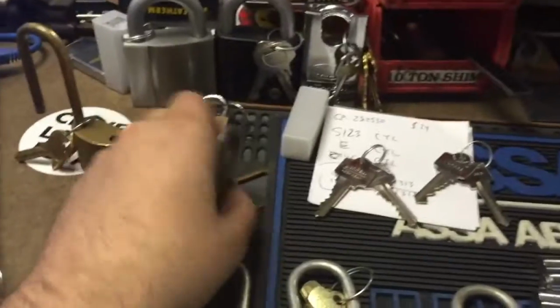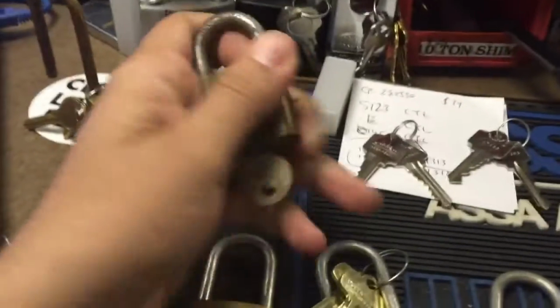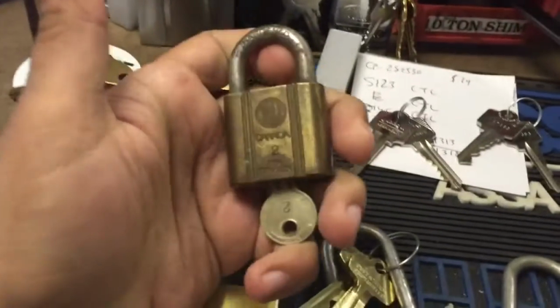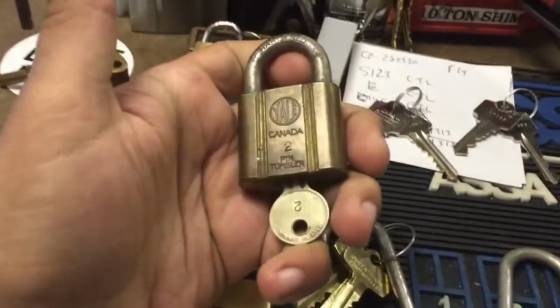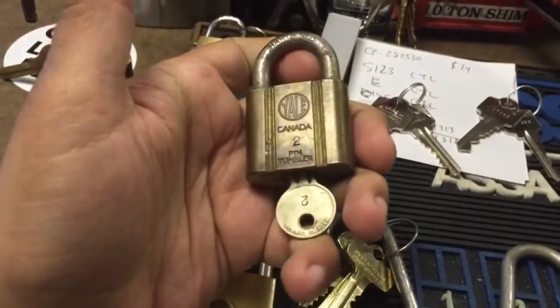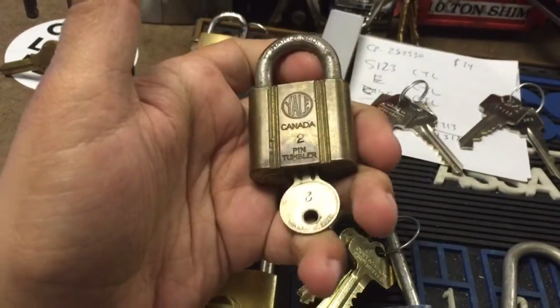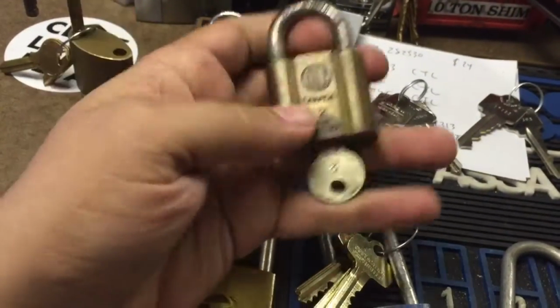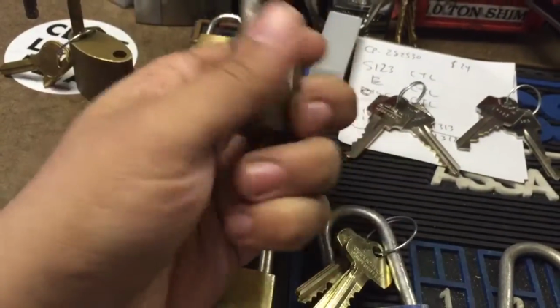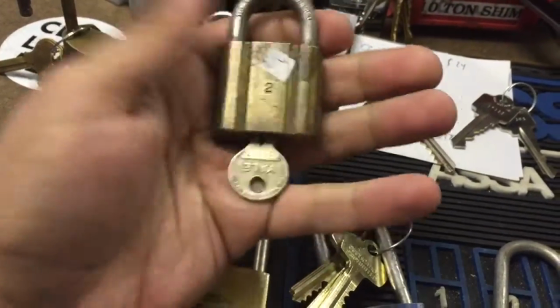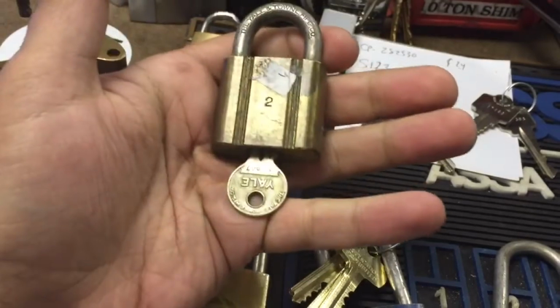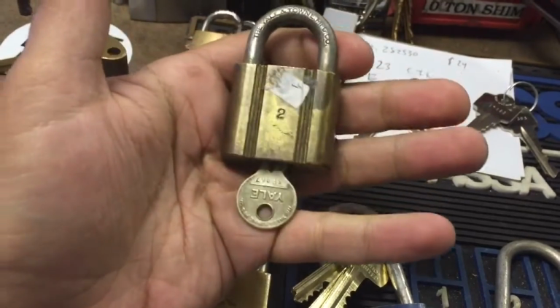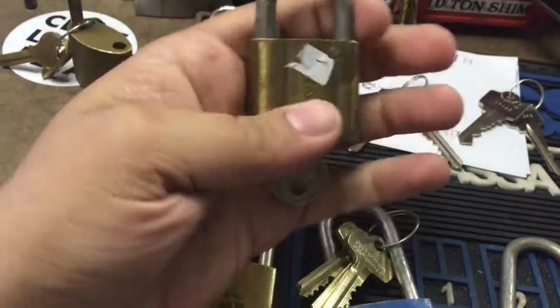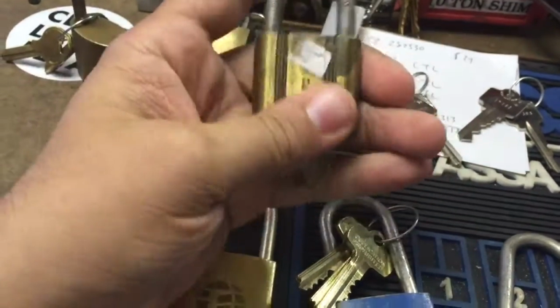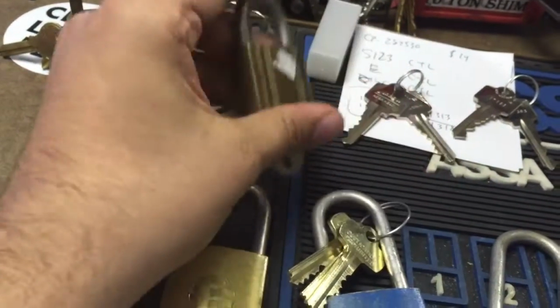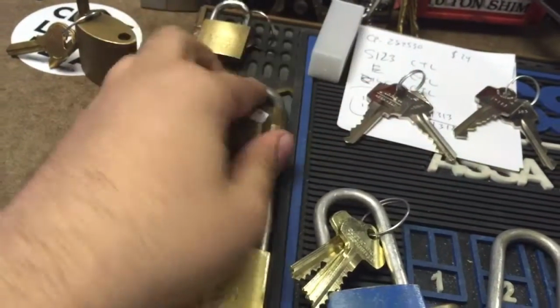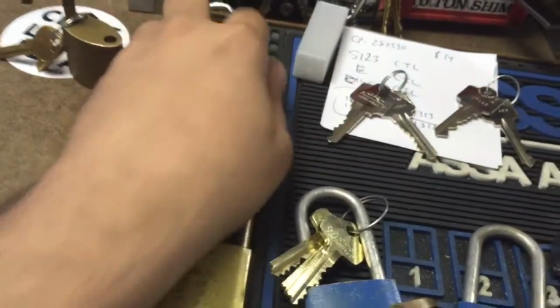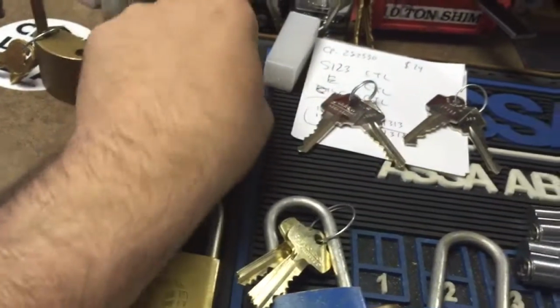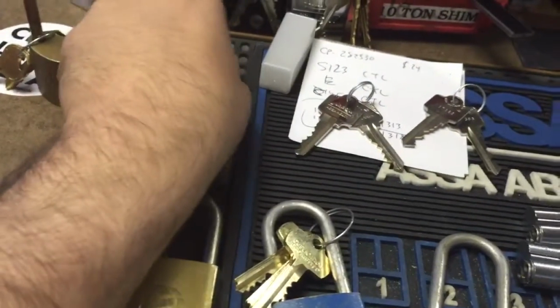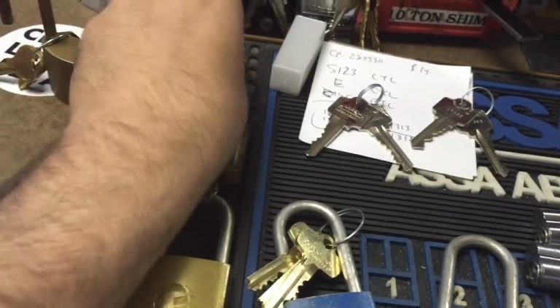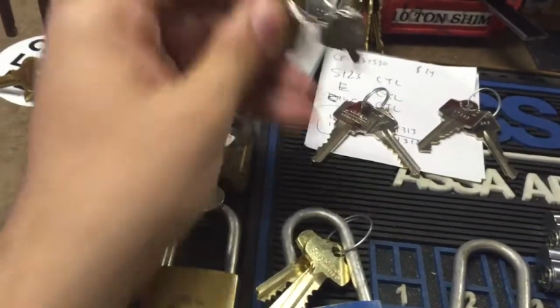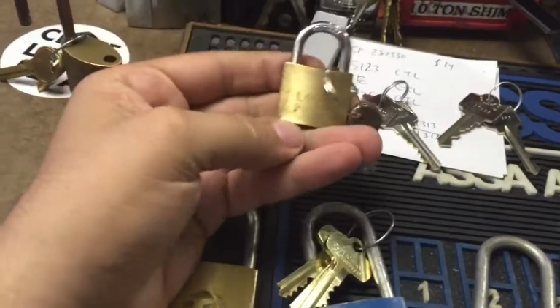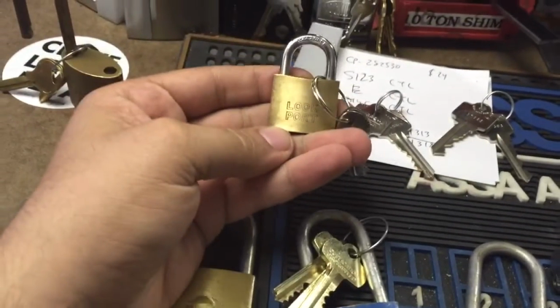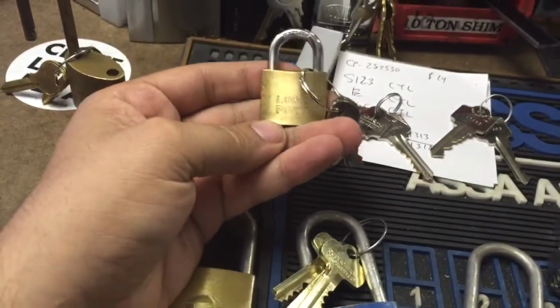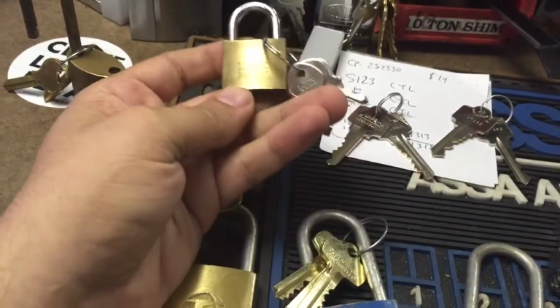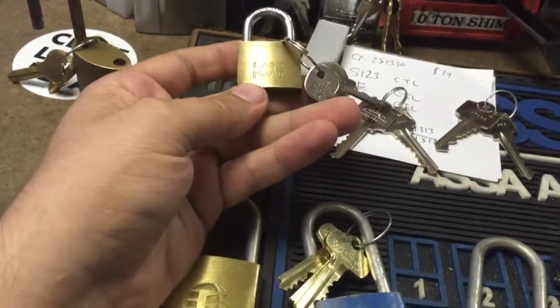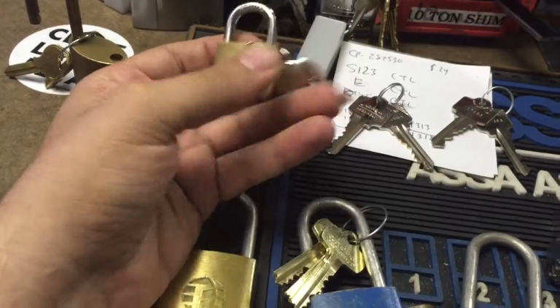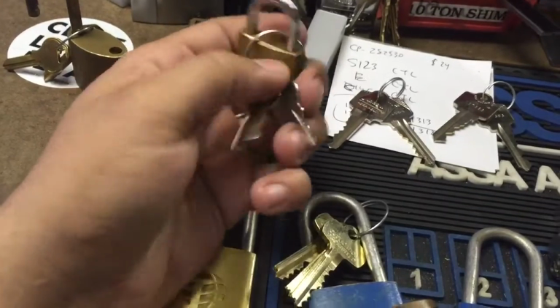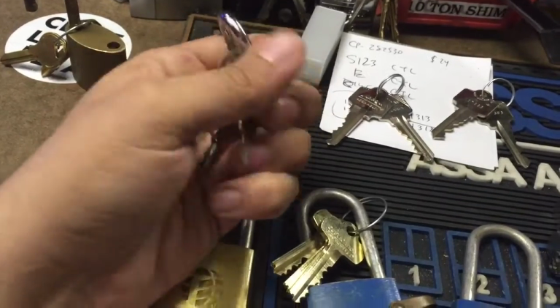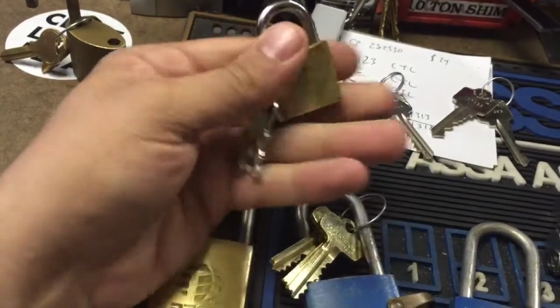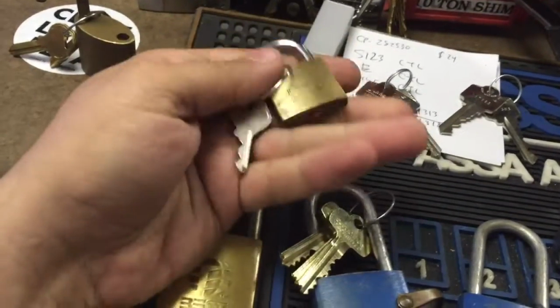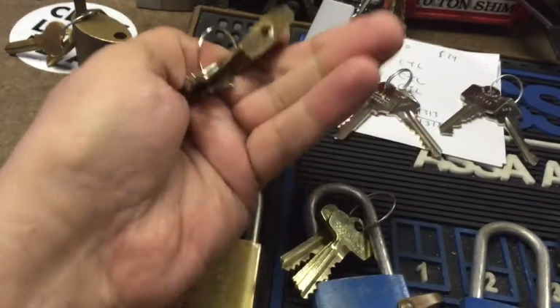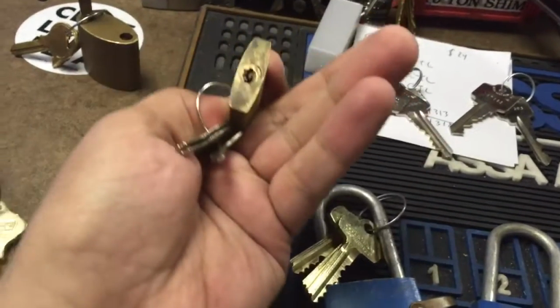He also threw in a very nice Yale made in Canada, a small pin tumbler, and this lockport — a little padlock.